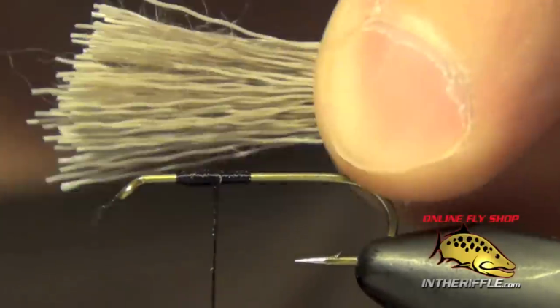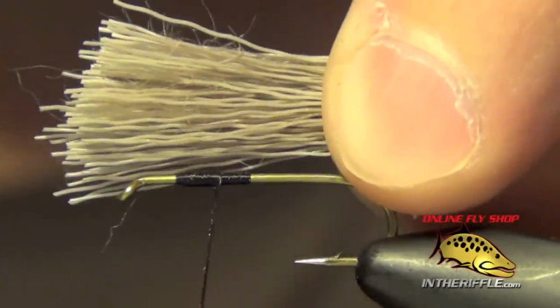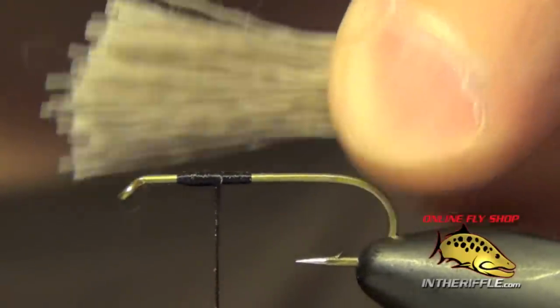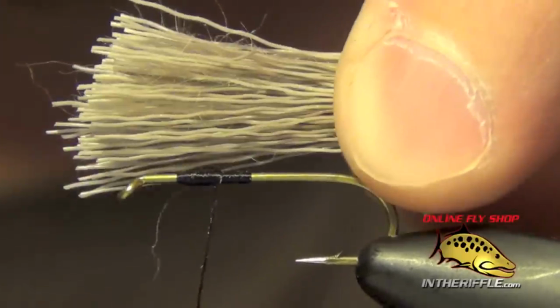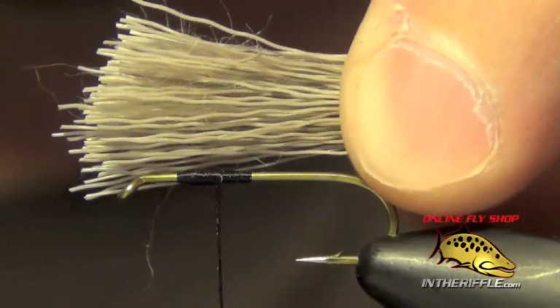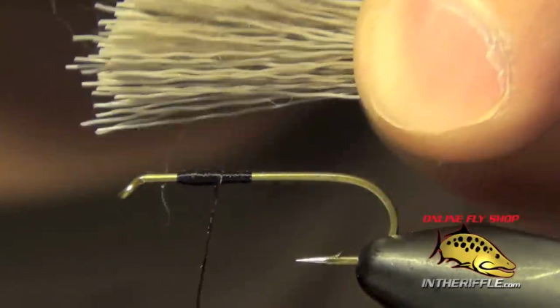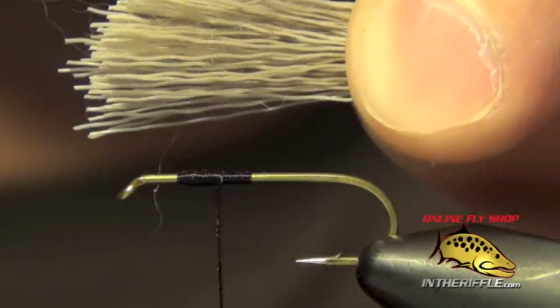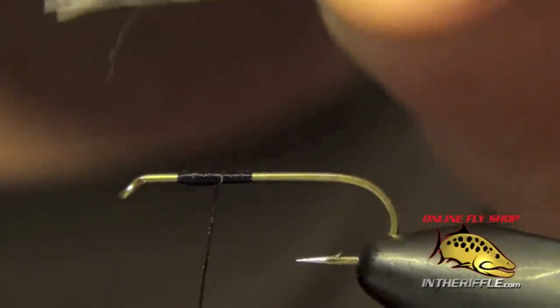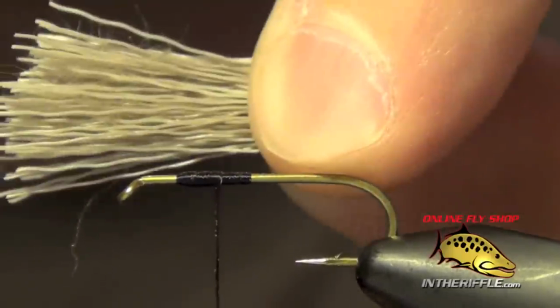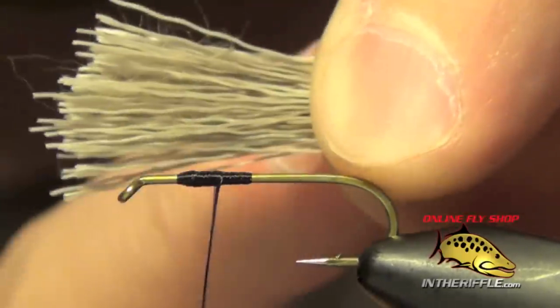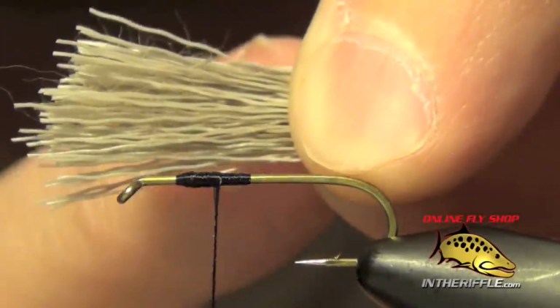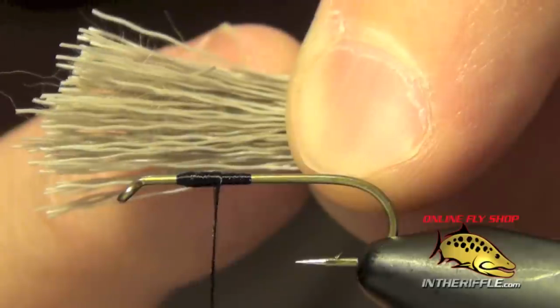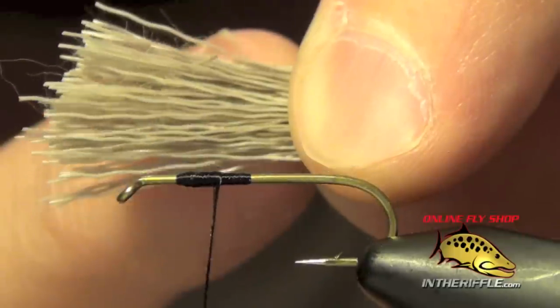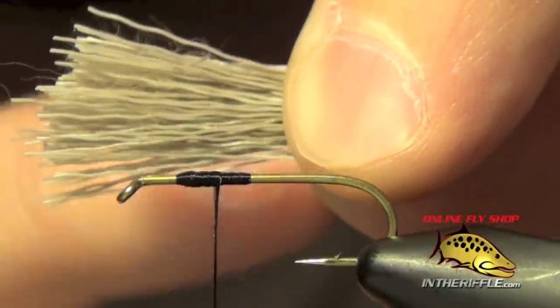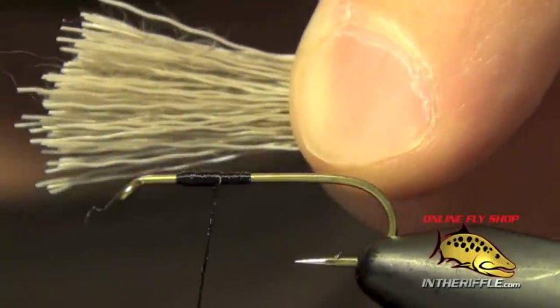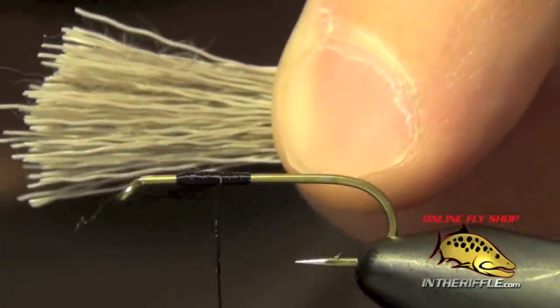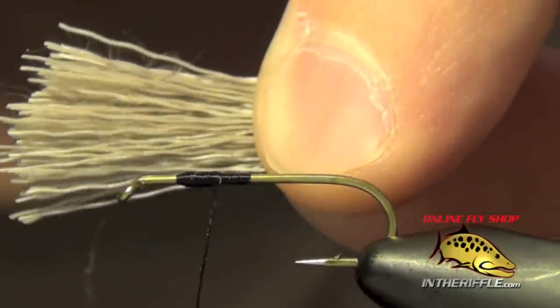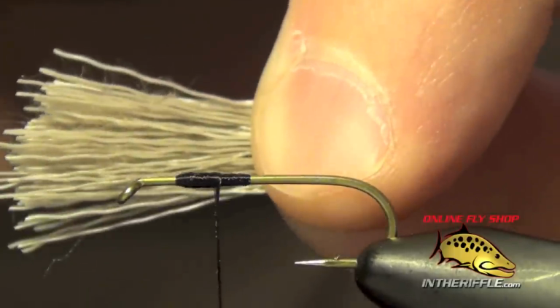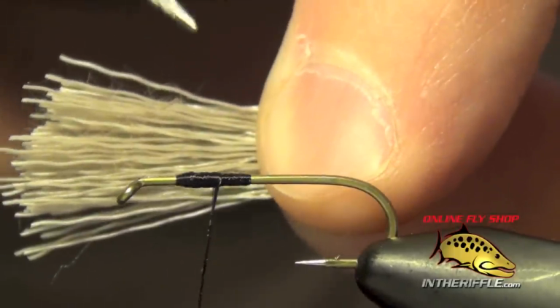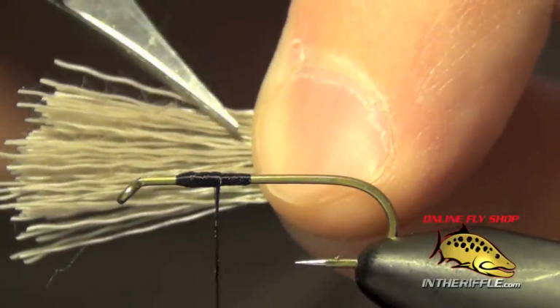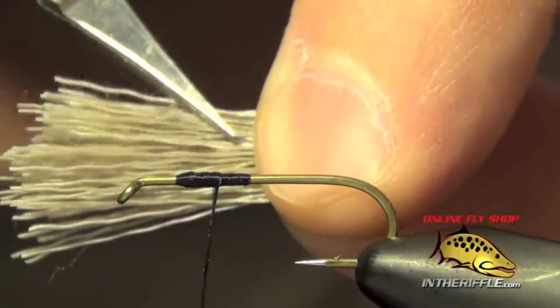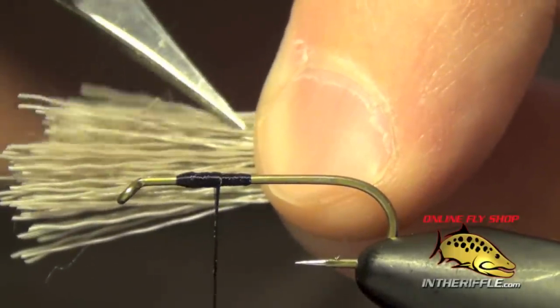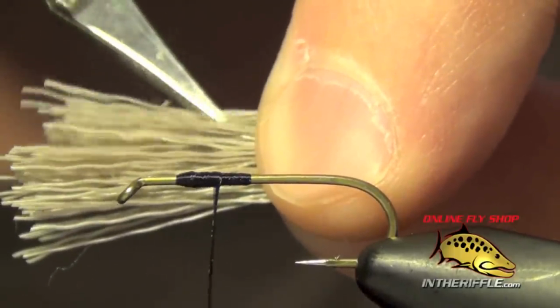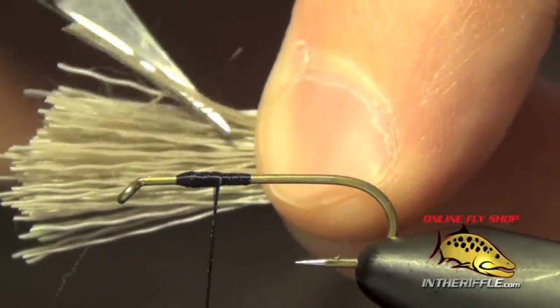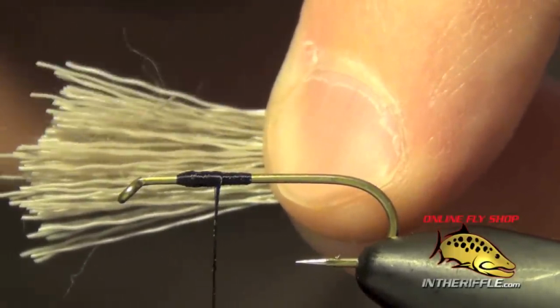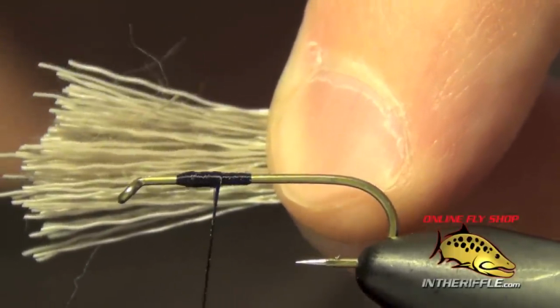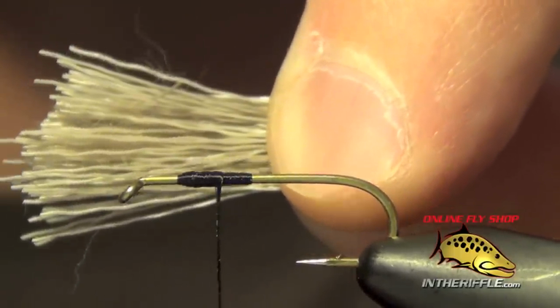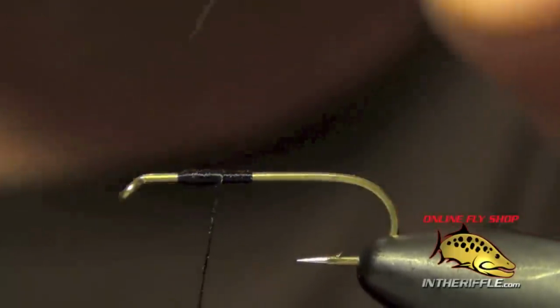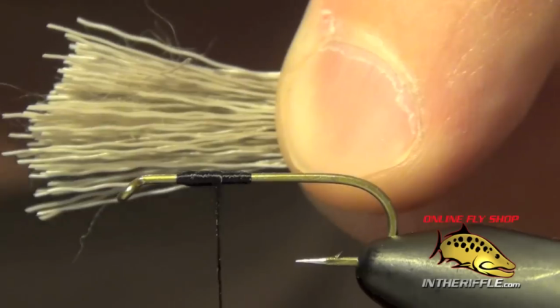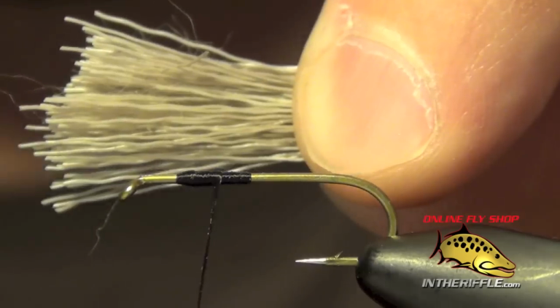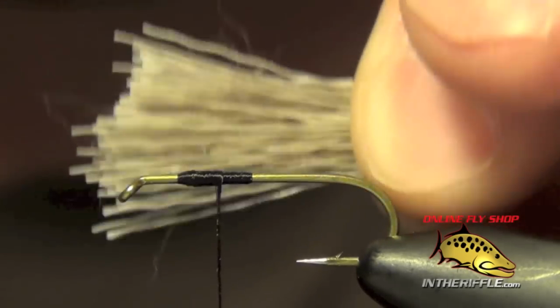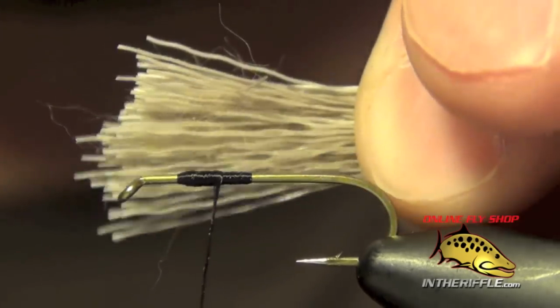The idea behind the pinch tie in is that we are using pinch tension to keep the base of these fibers nice and stiff and add control. That's going to be where we want to tie it in.